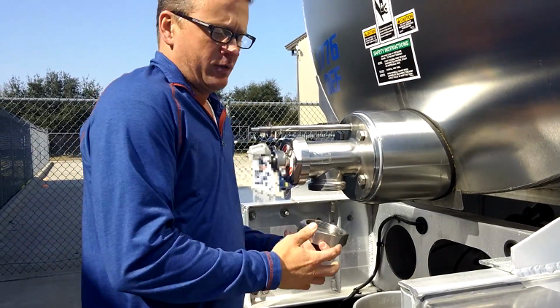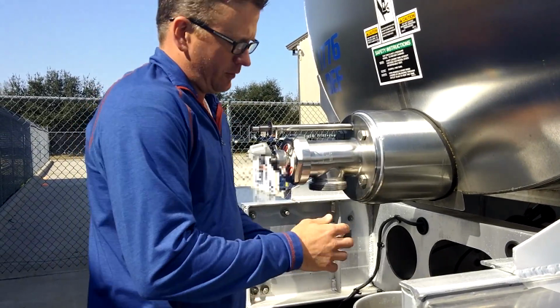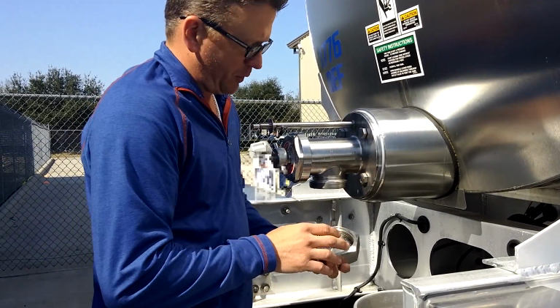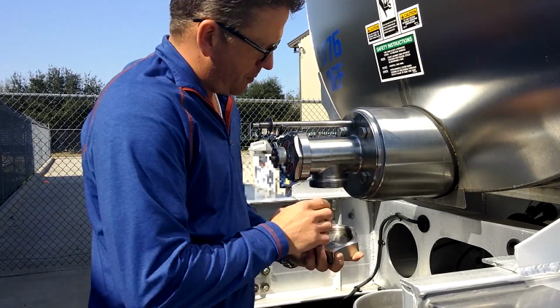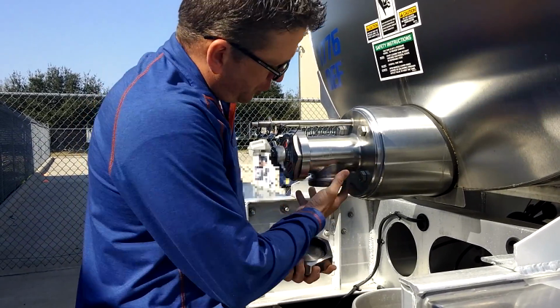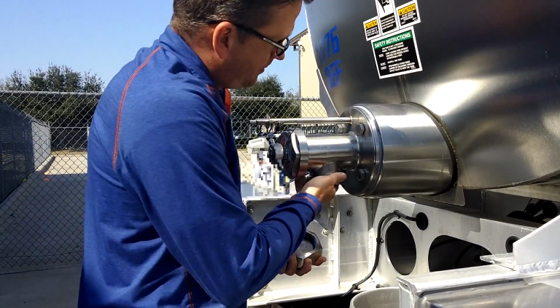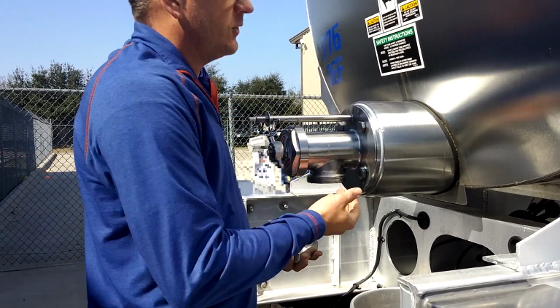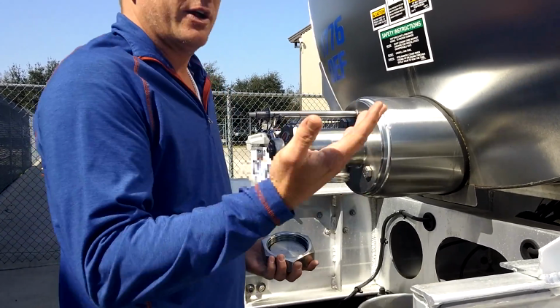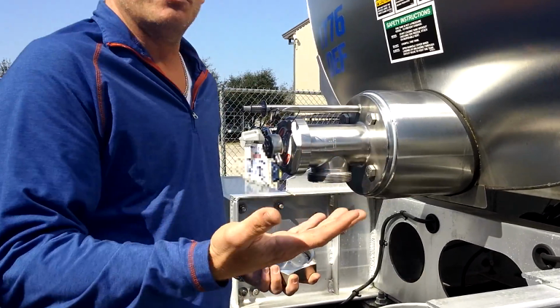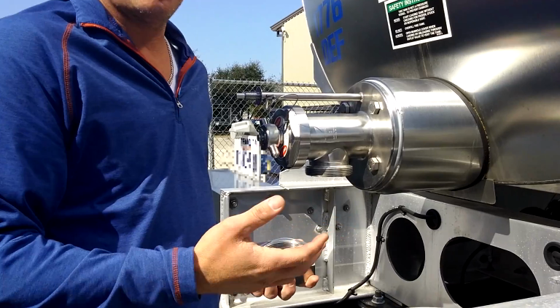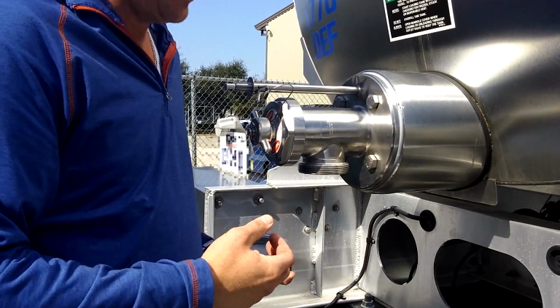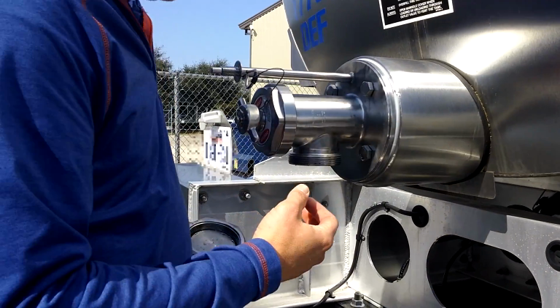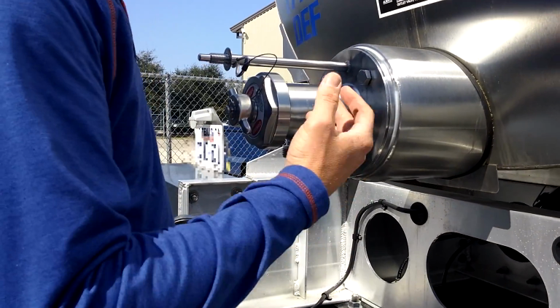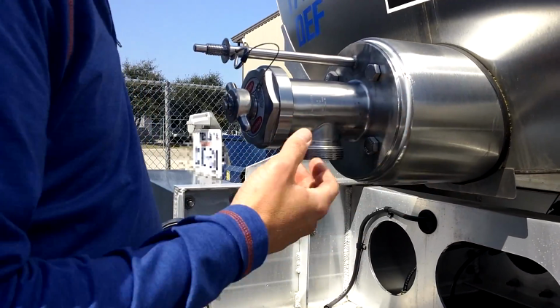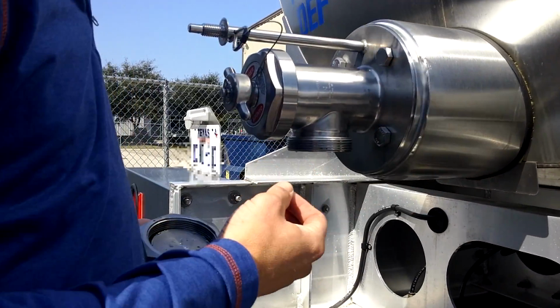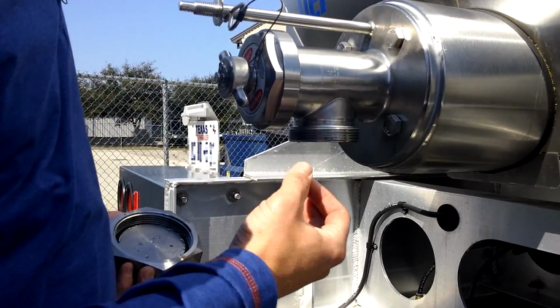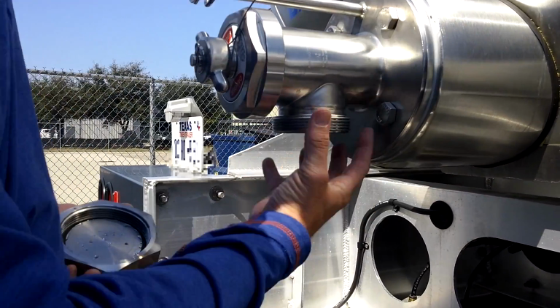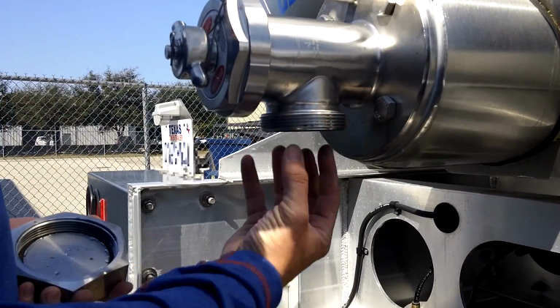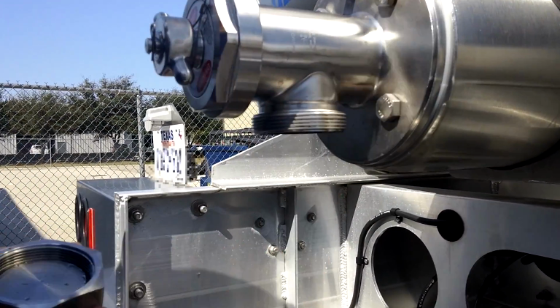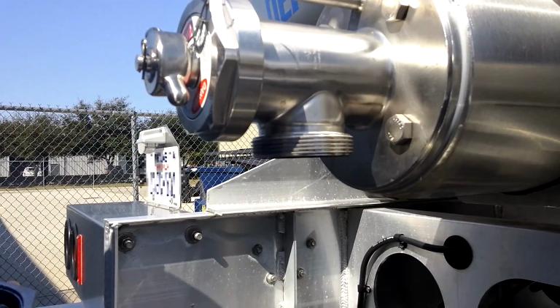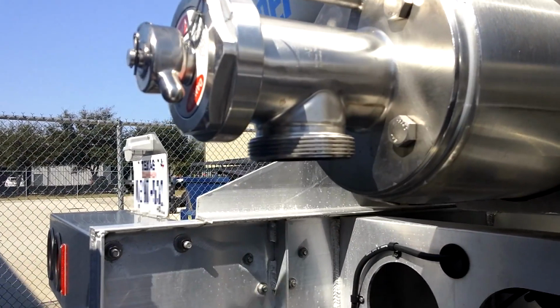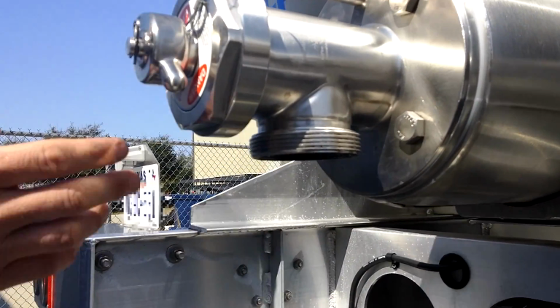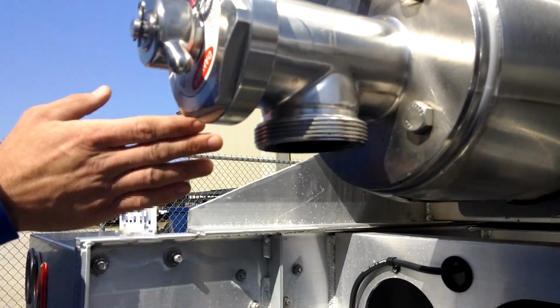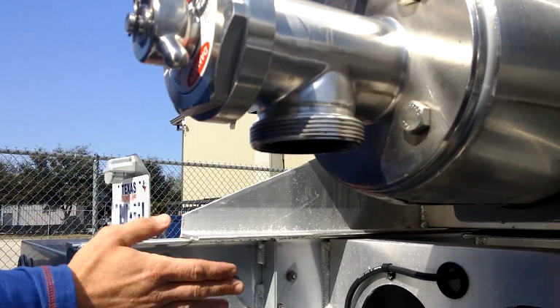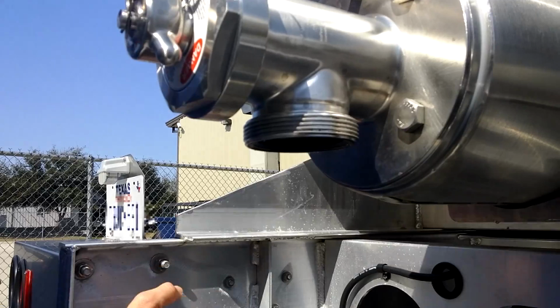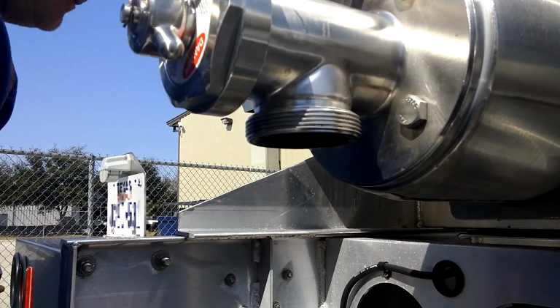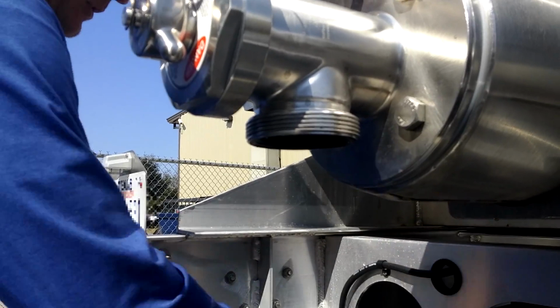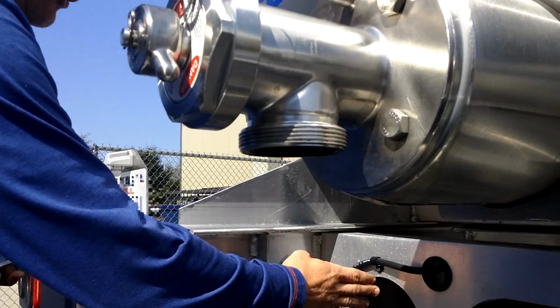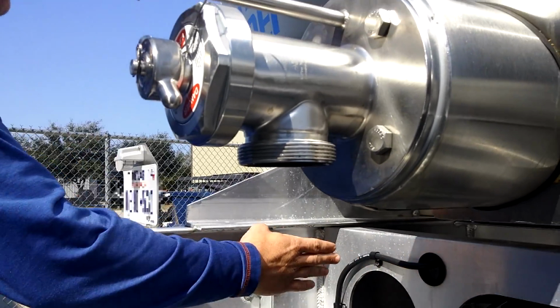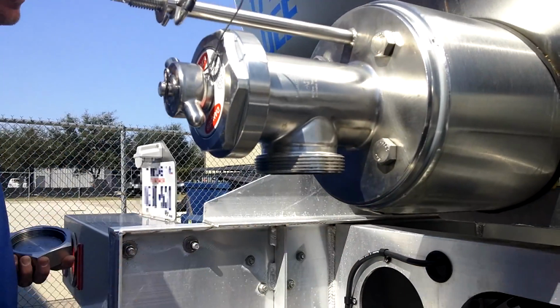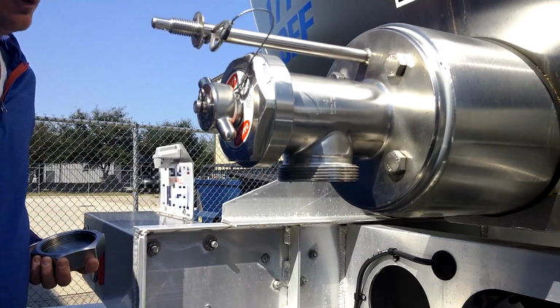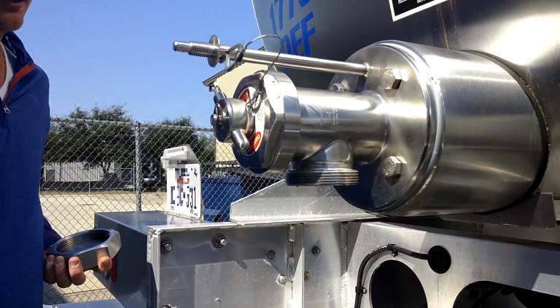This is a special milk thread — it's actually a milk trailer, 6,200 gallons. We'll get a fitting here and 90 out, with 3-inch piping all the way to the box.